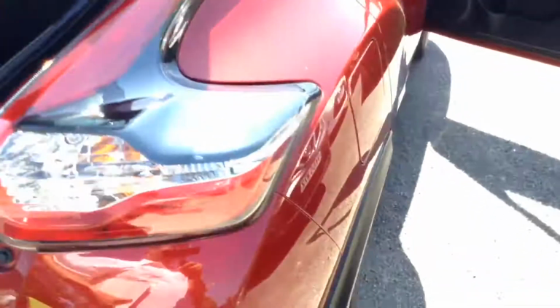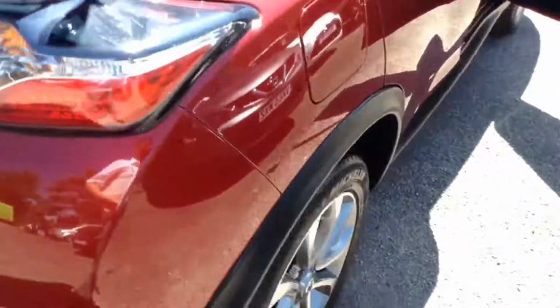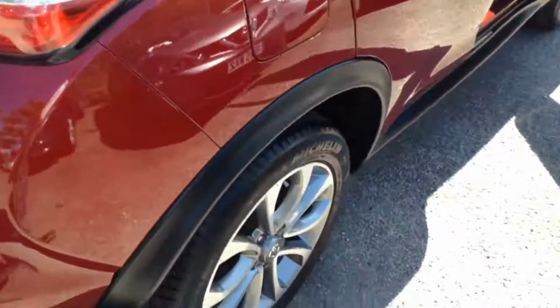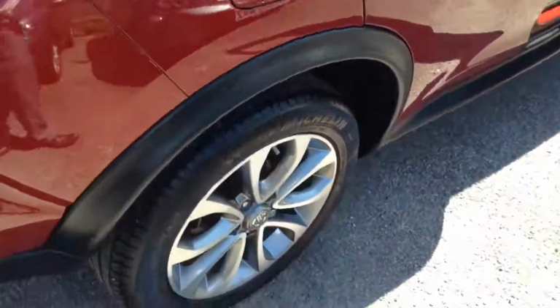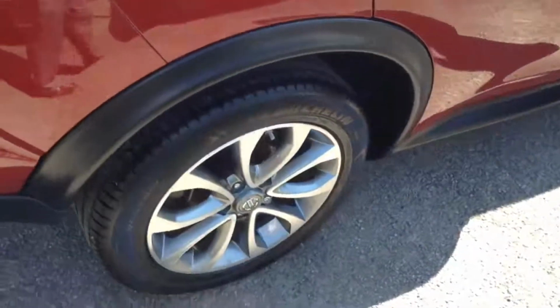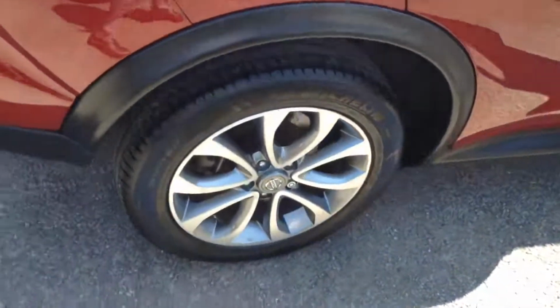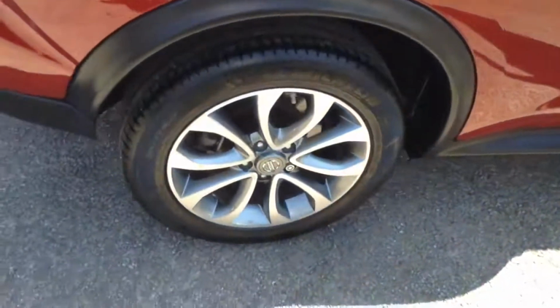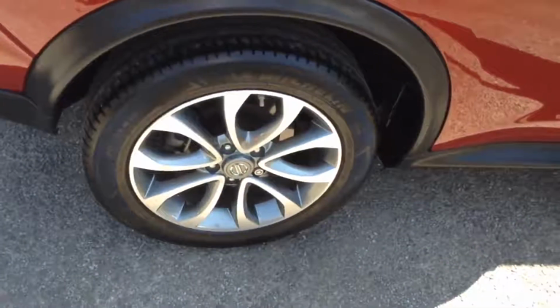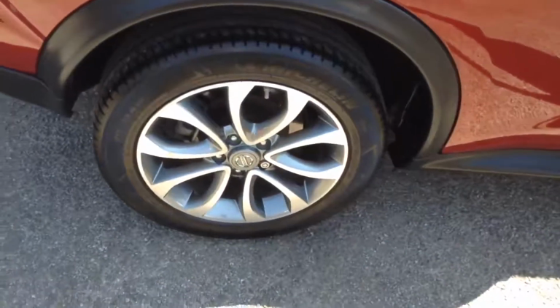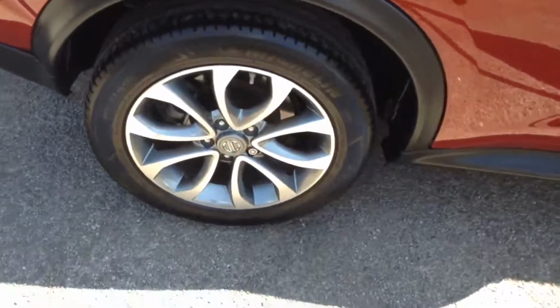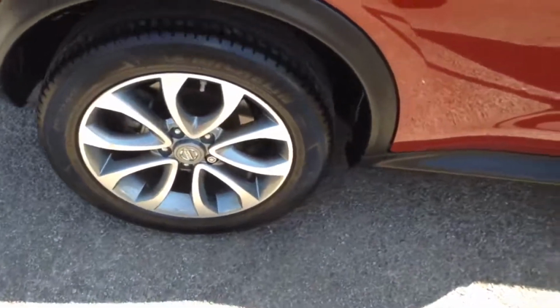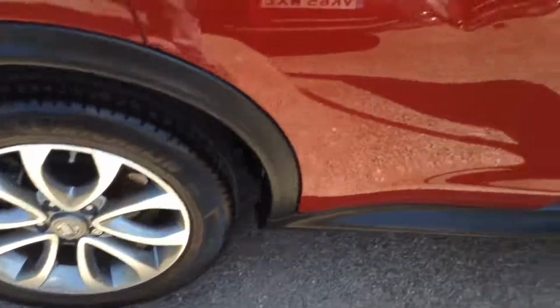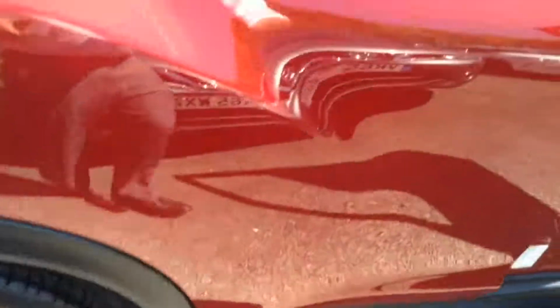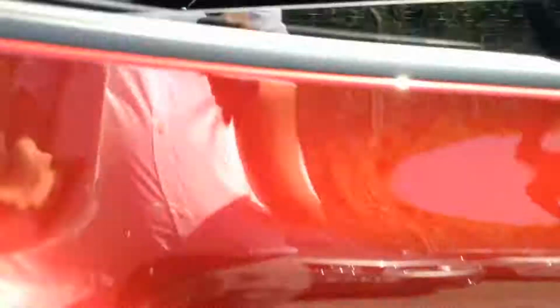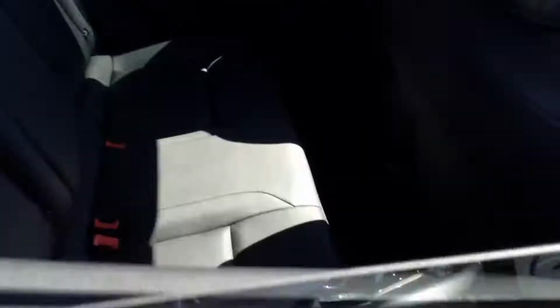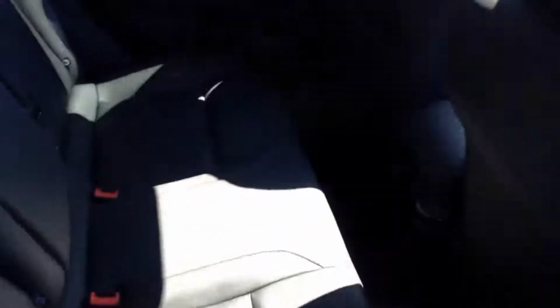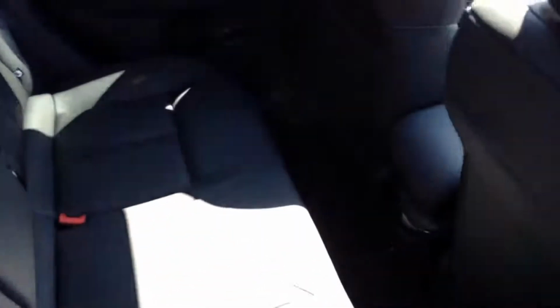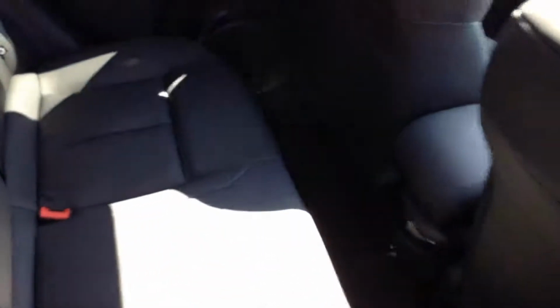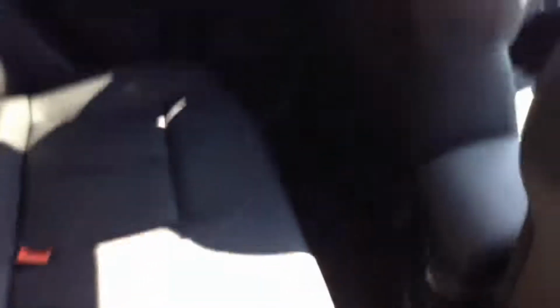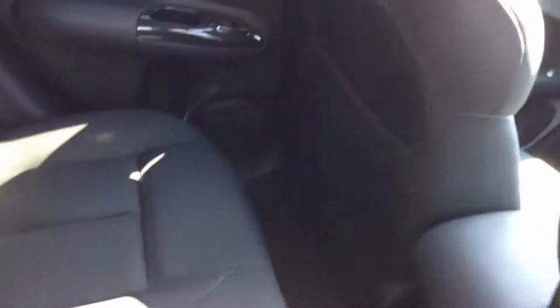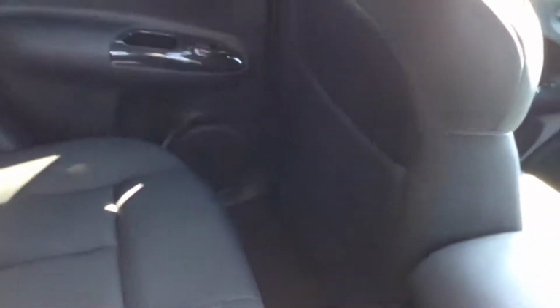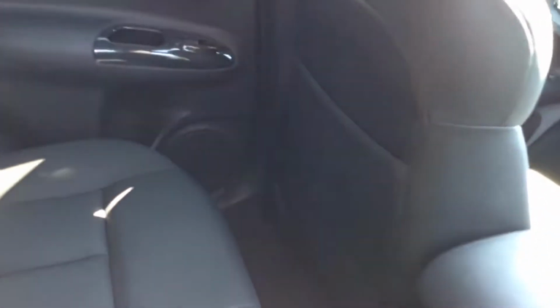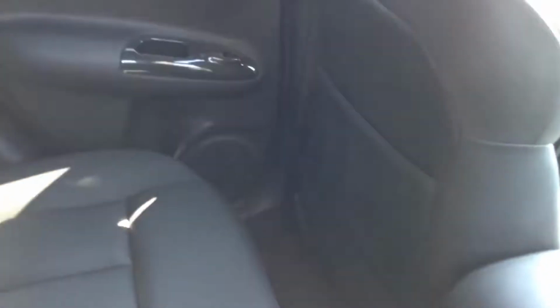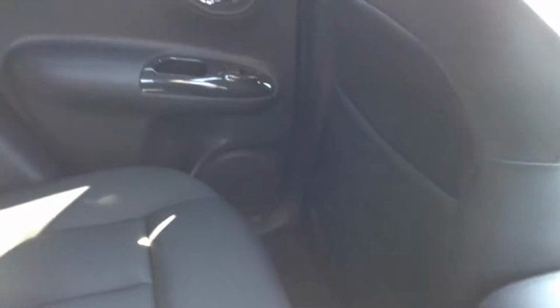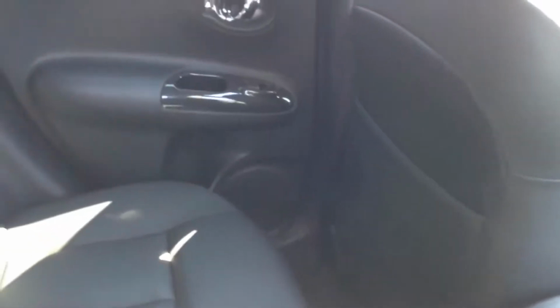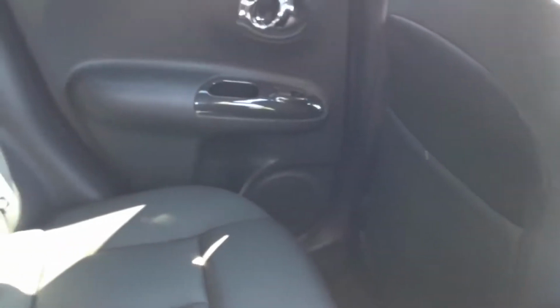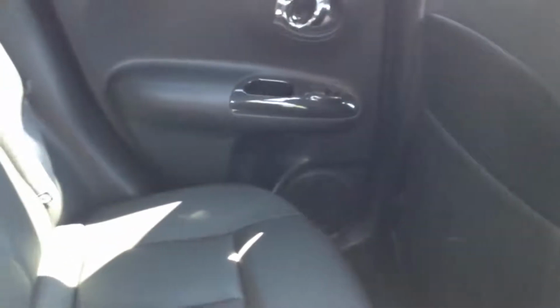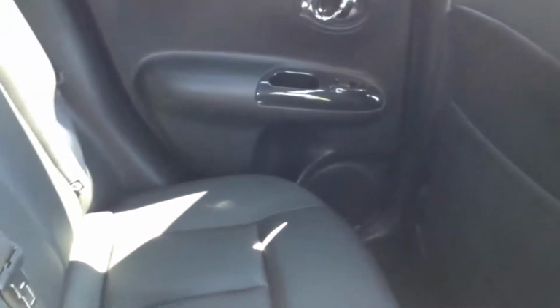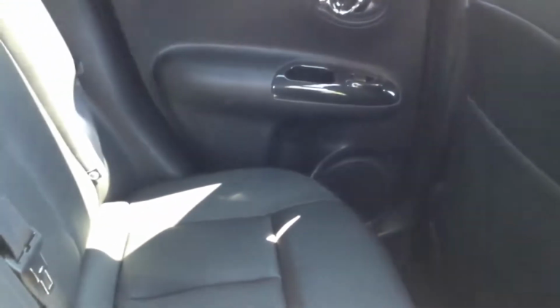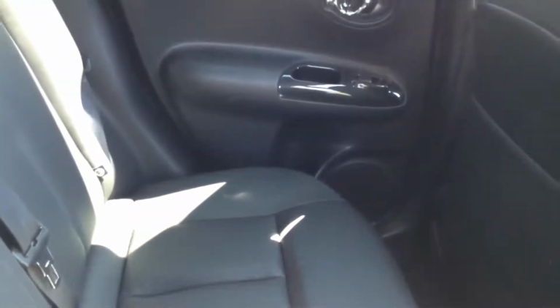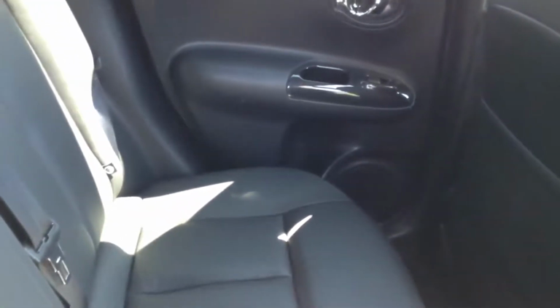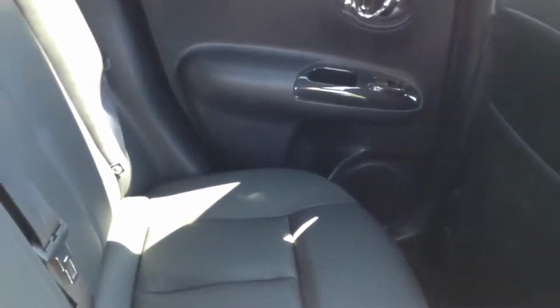Moving along, you can see it's got a nice set of 17-inch alloy wheels. If you take a look into the cabin you can see there's a pretty decent enough space — enough for three adults to sit fairly comfortably.